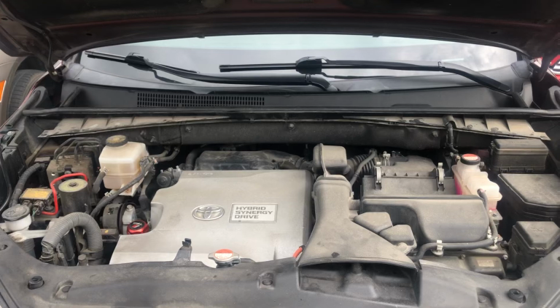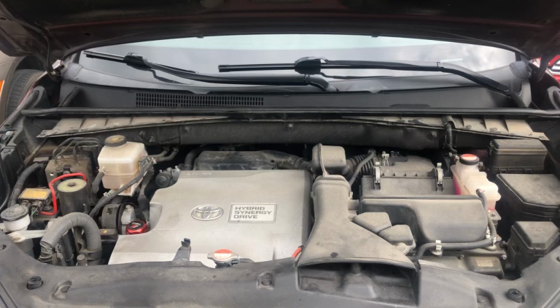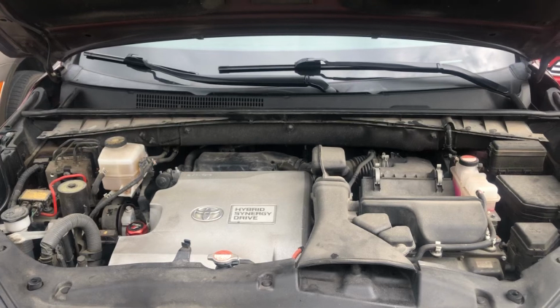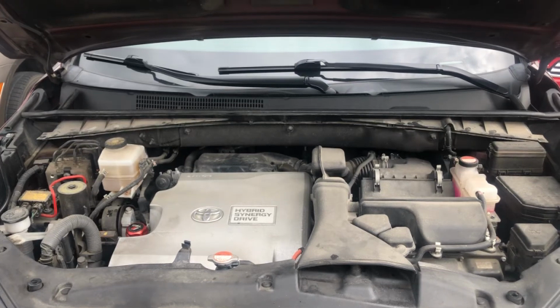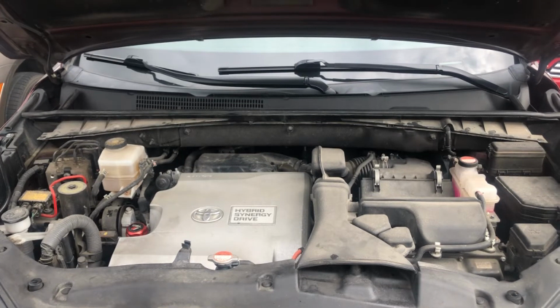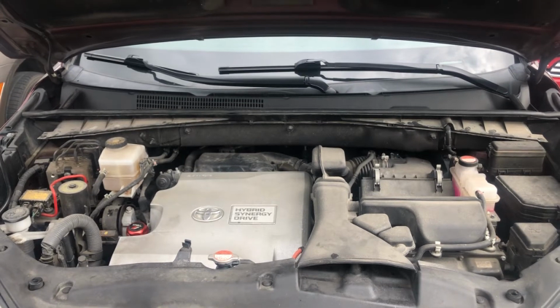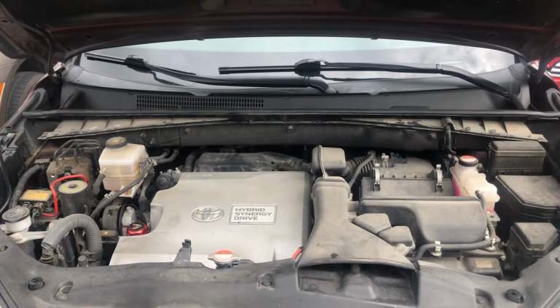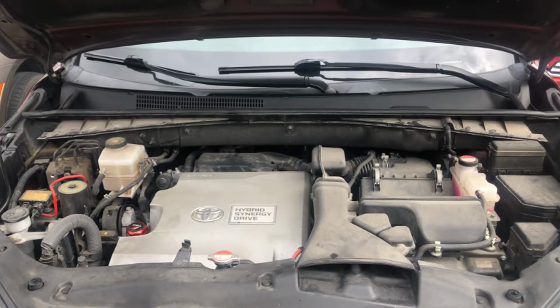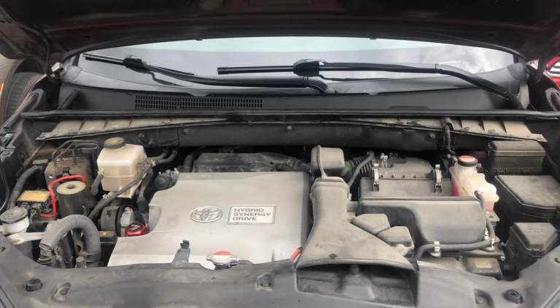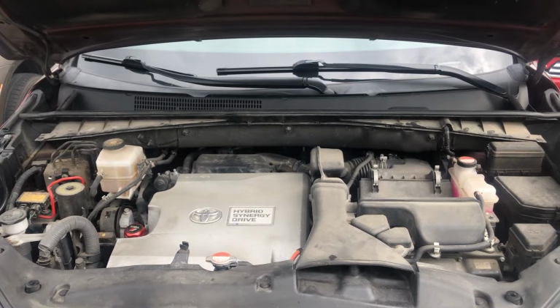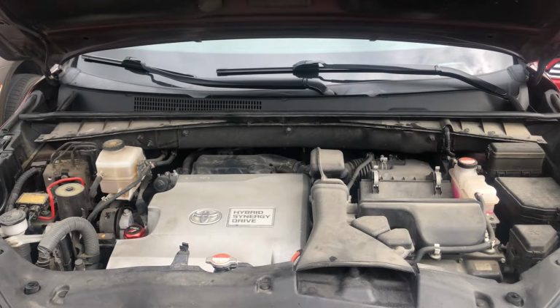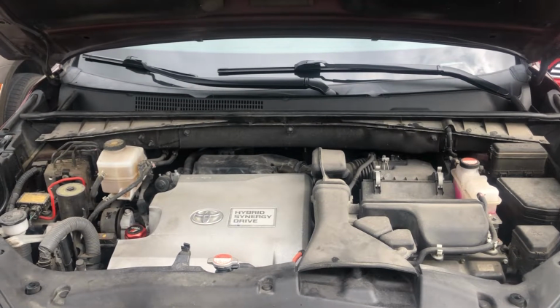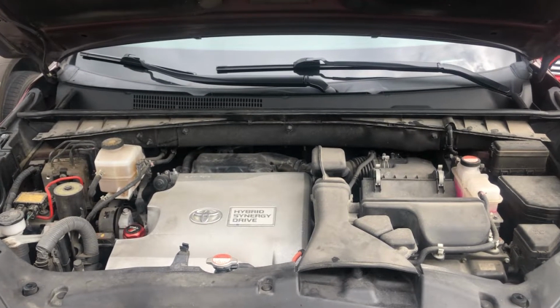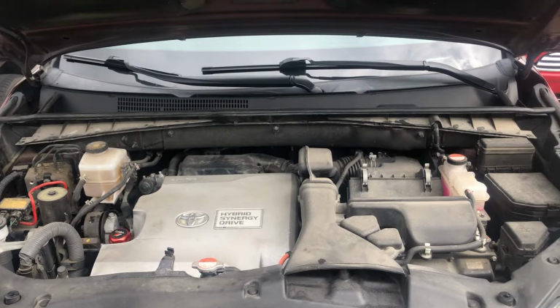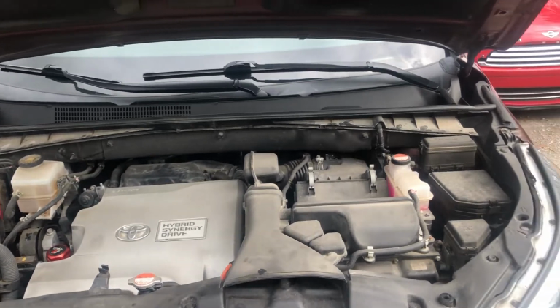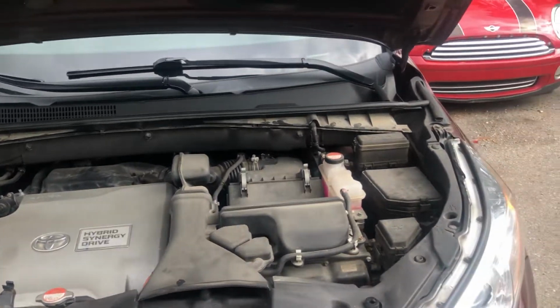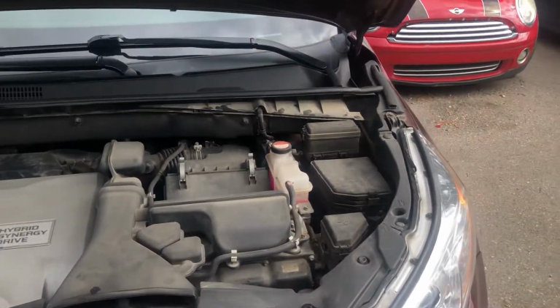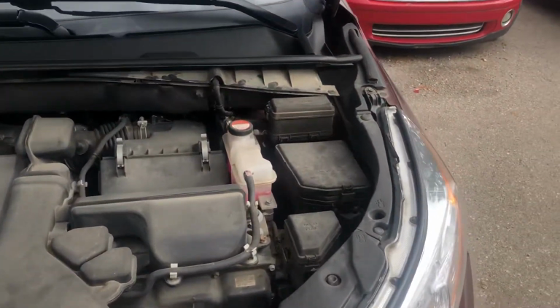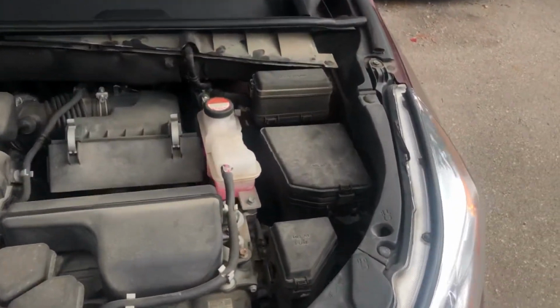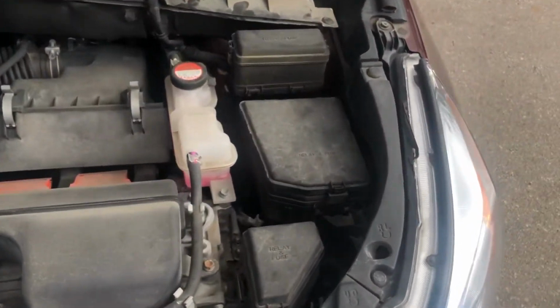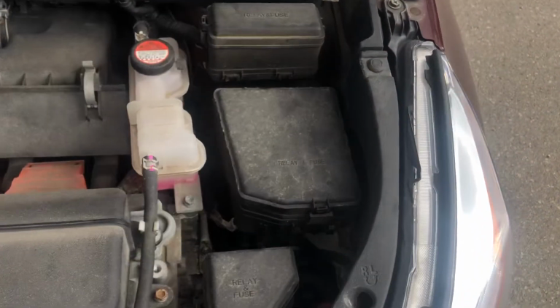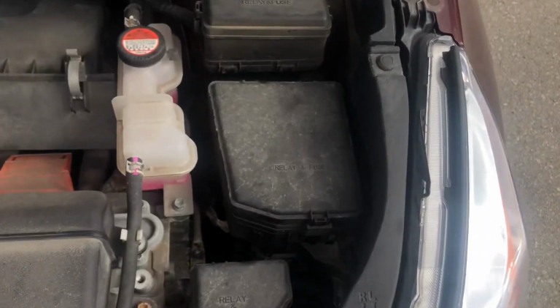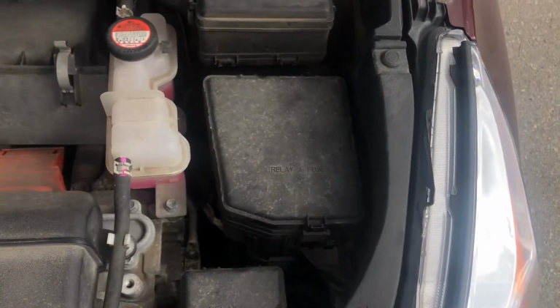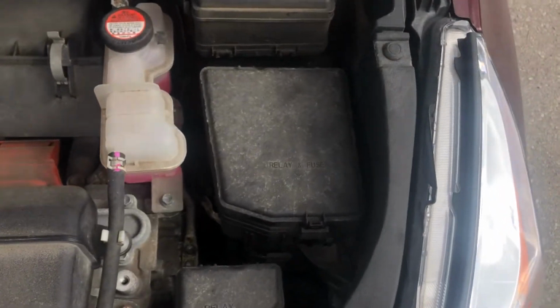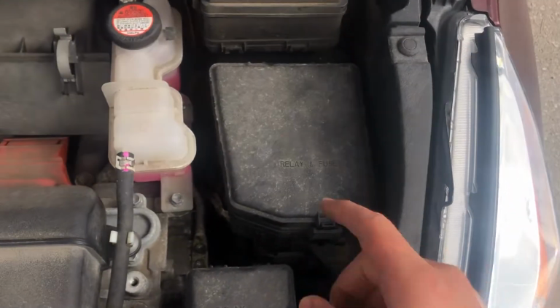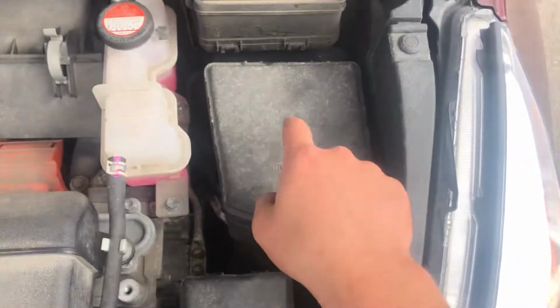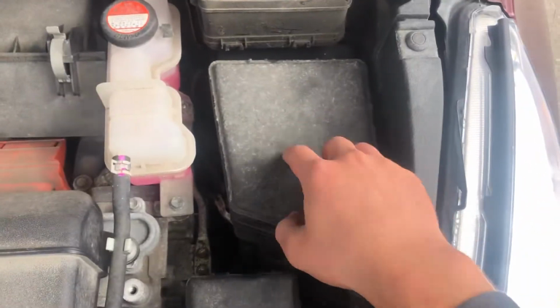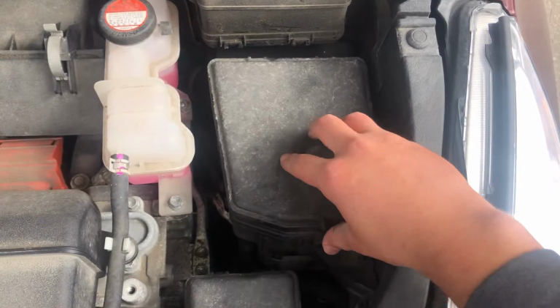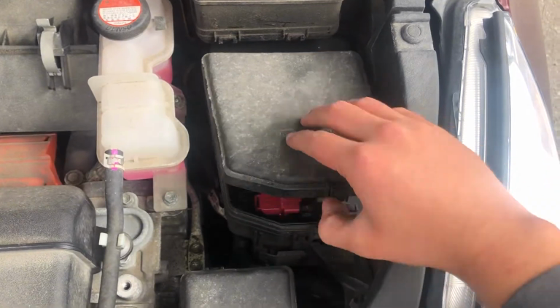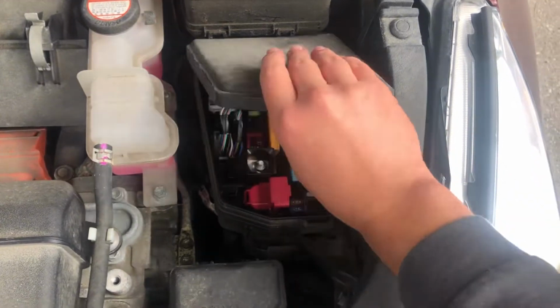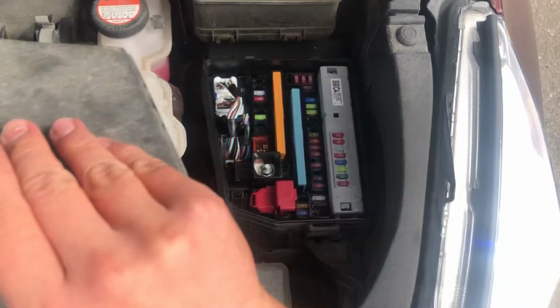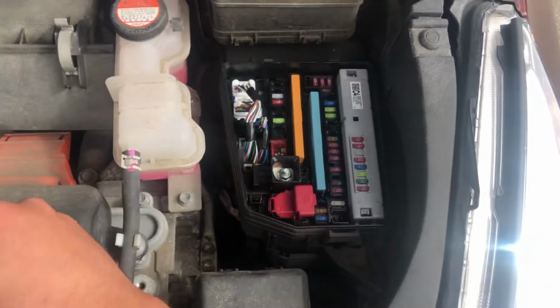Welcome to Simon's Car Fix. Today we'll be showing you the fuse box locations for this 2019 Toyota Highlander. The first fuse box location is located on the right side of the car, which is located right over here.